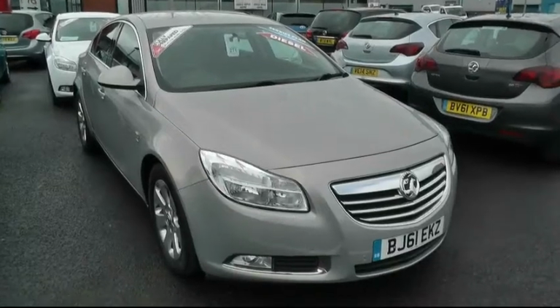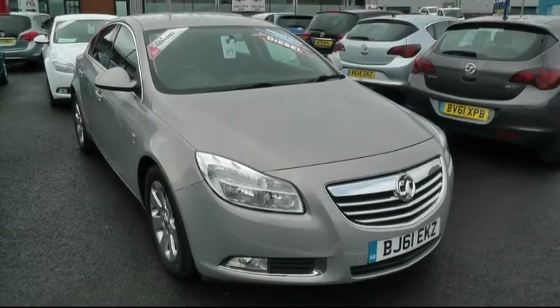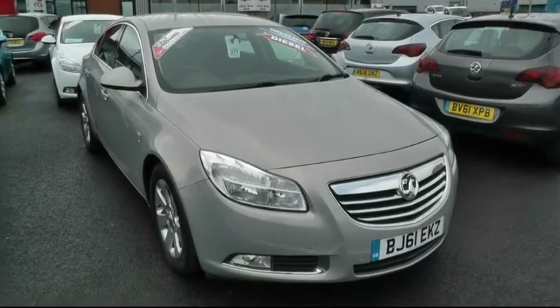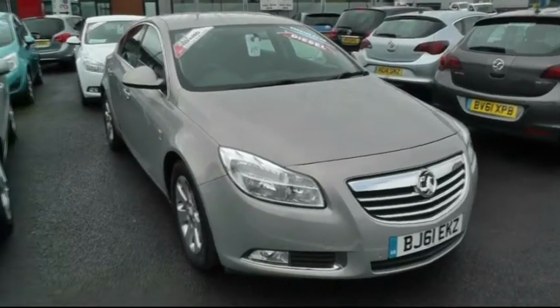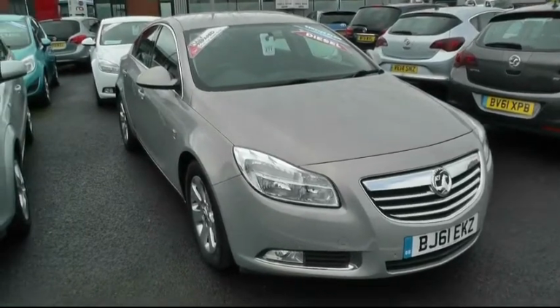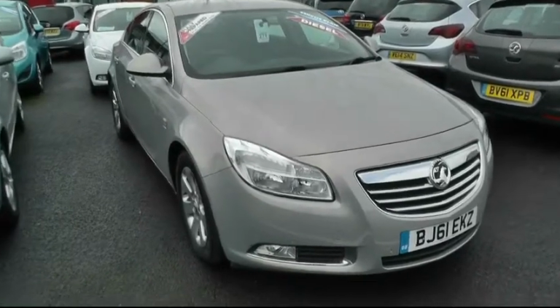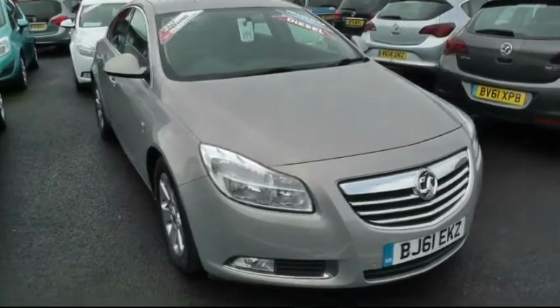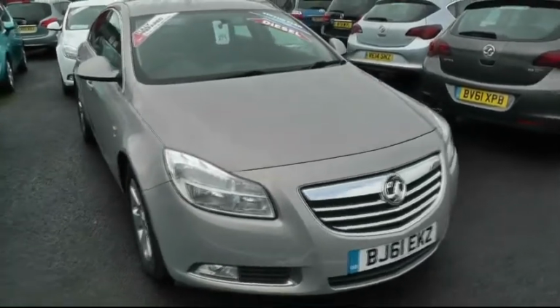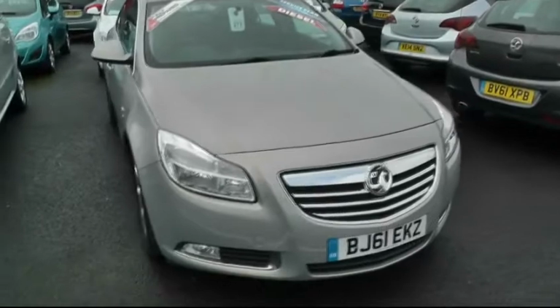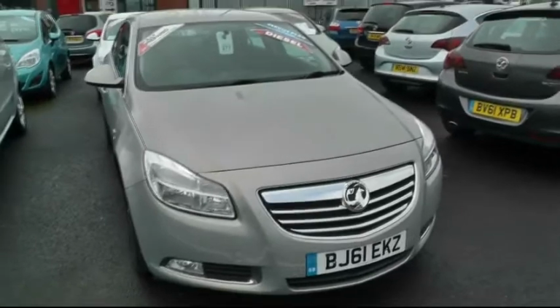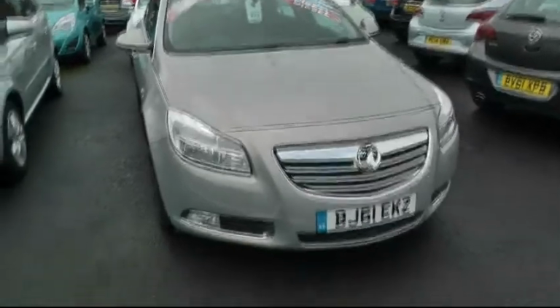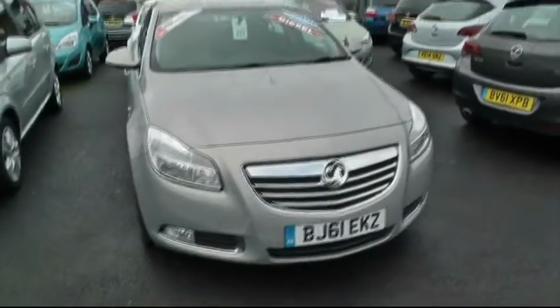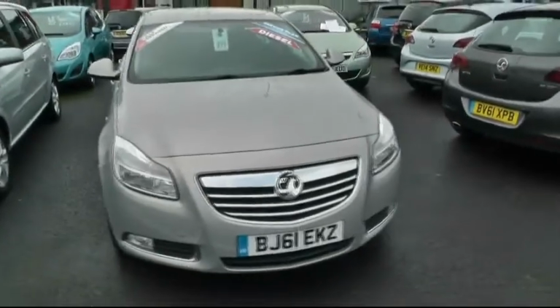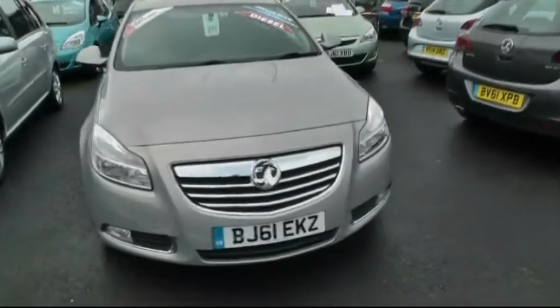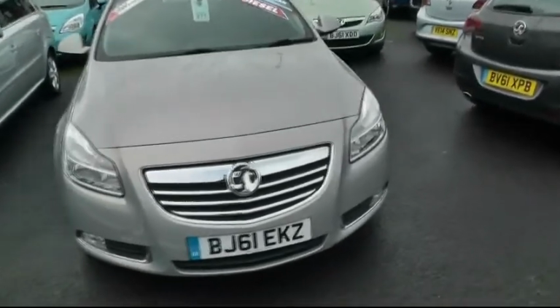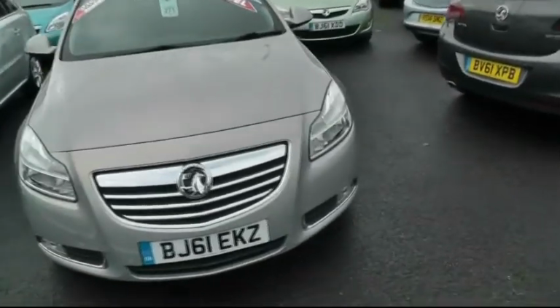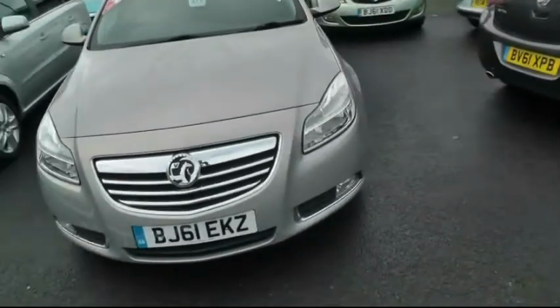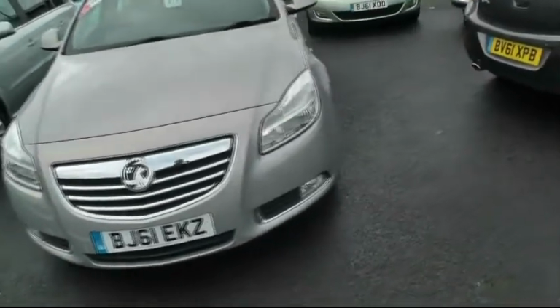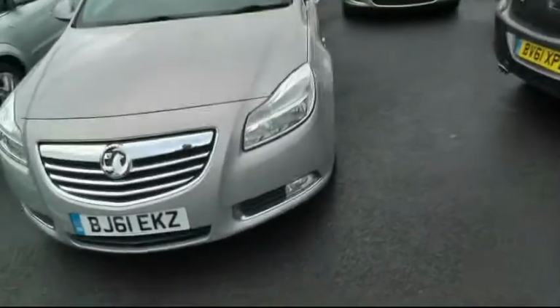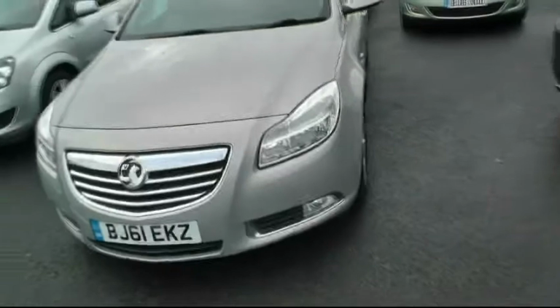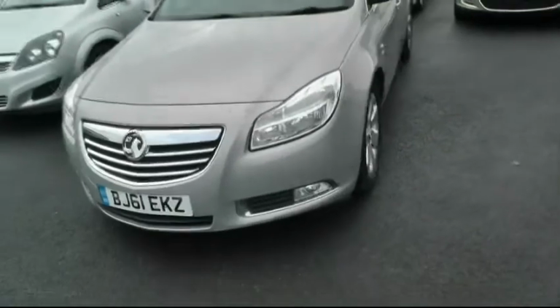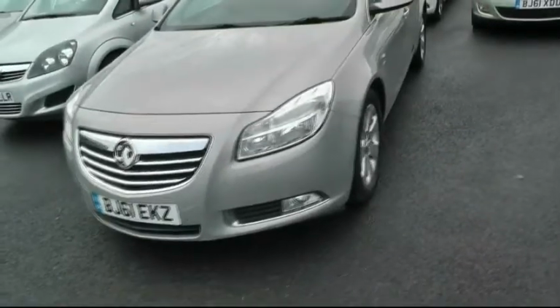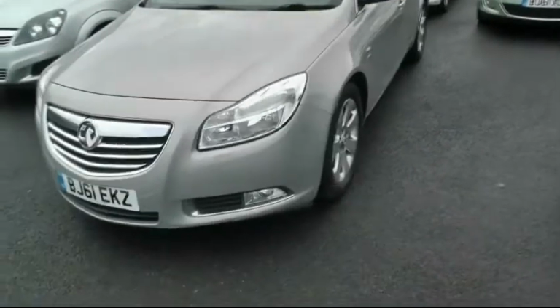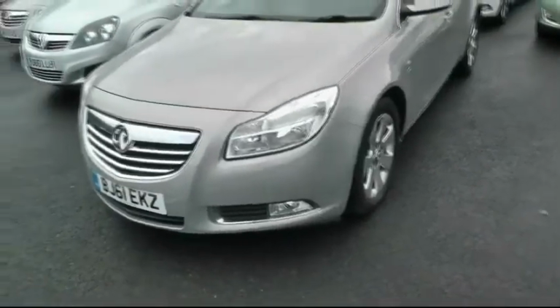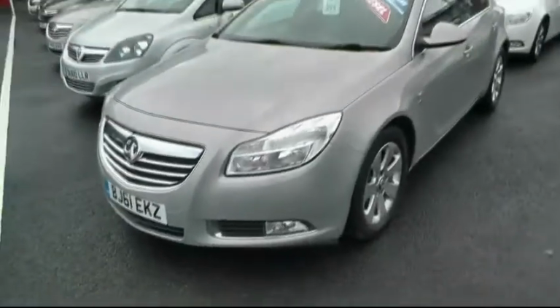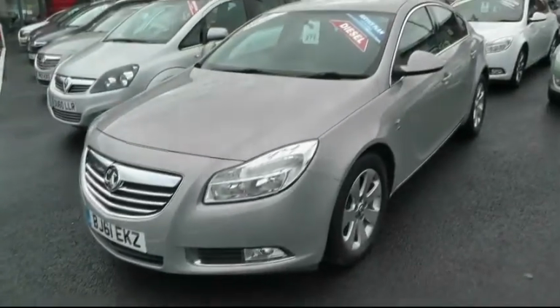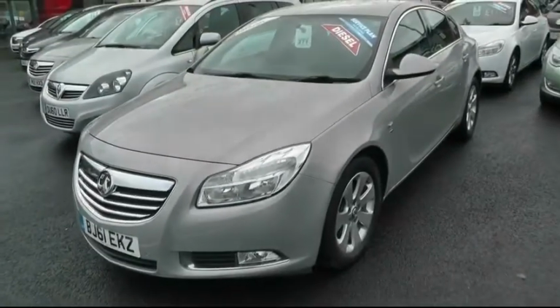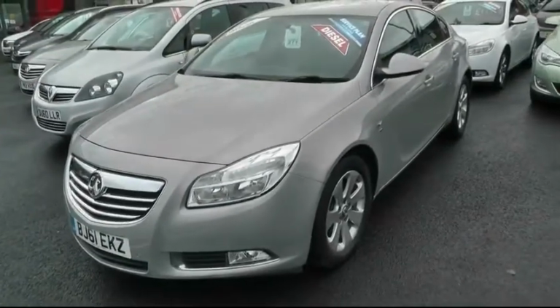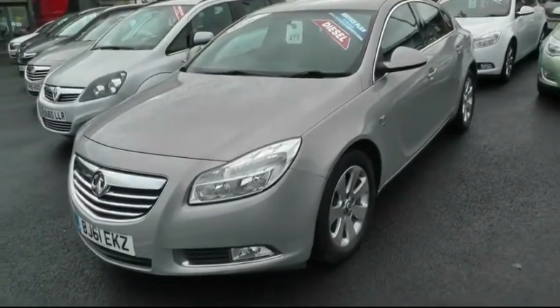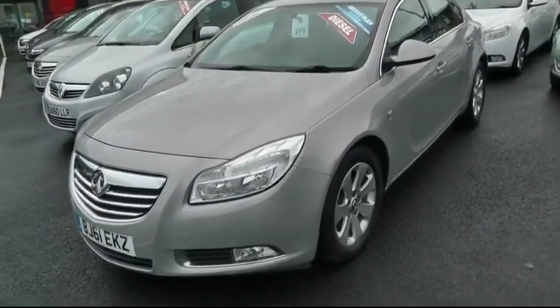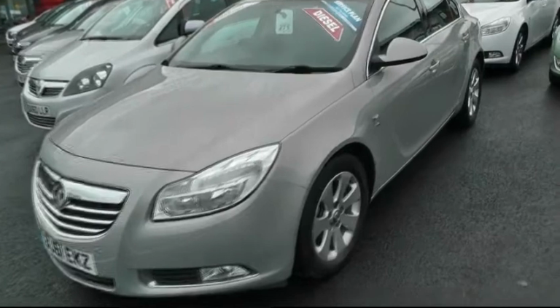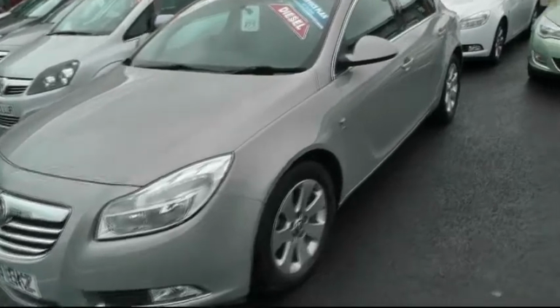Welcome to Brindley Vauxhall in Wensbury. My name is Peter and today I'm going to be showing you around this Vauxhall Insignia. It's a 2 litre diesel SRI model with satellite navigation, finished in 2011 on a 61 plate, in Panna Cotta.